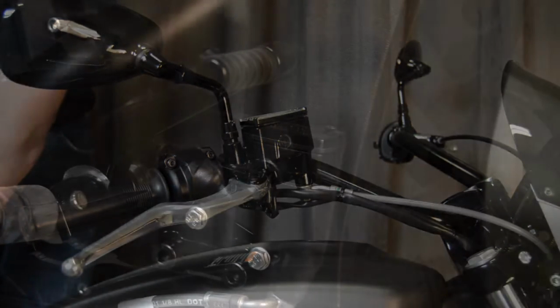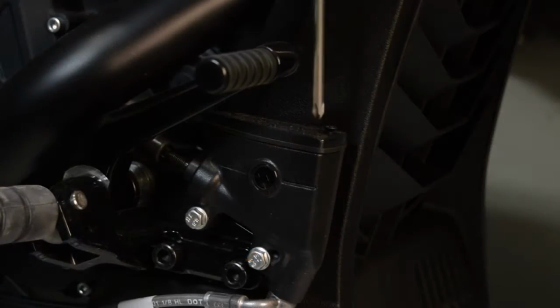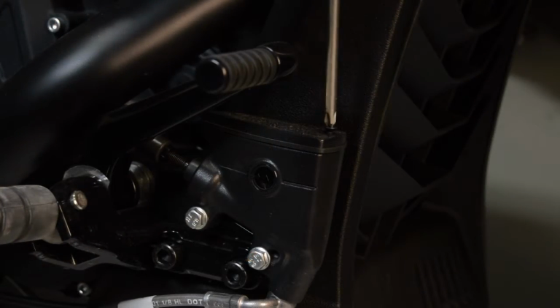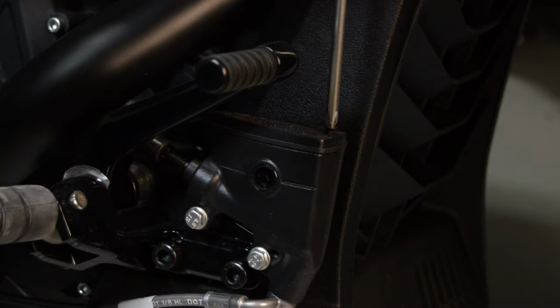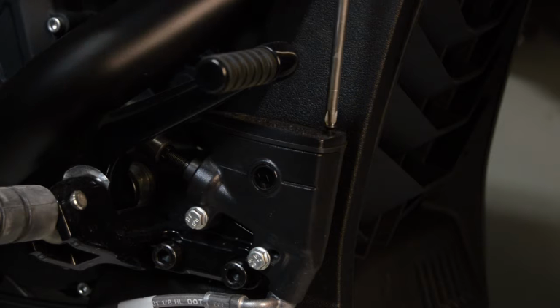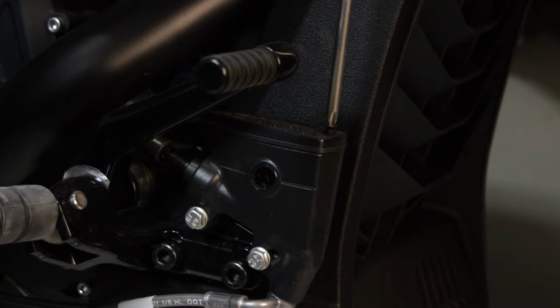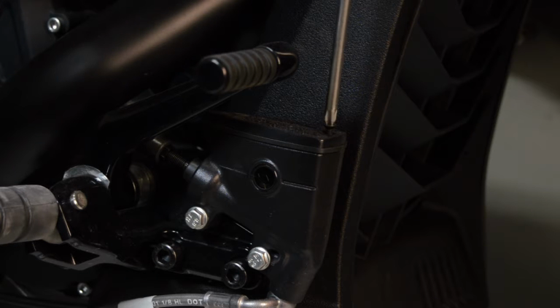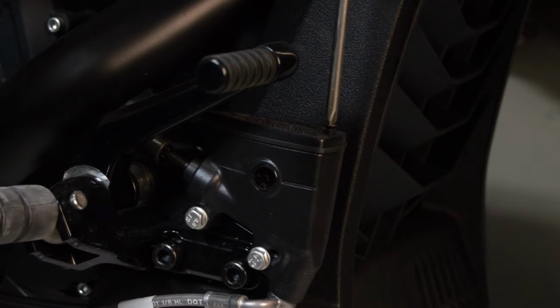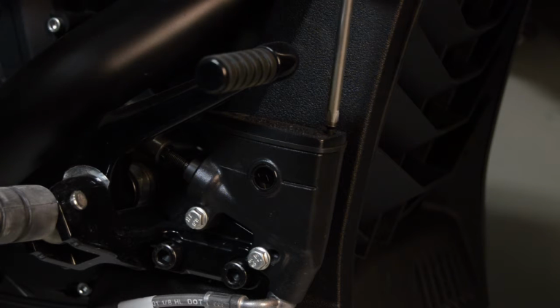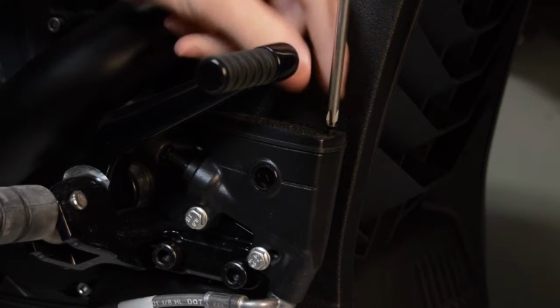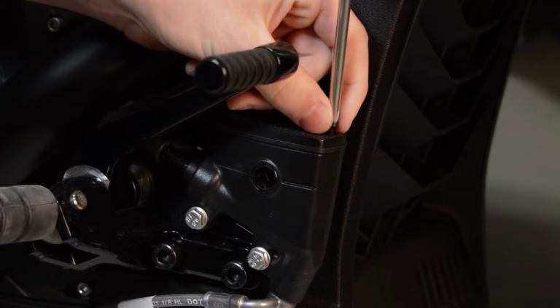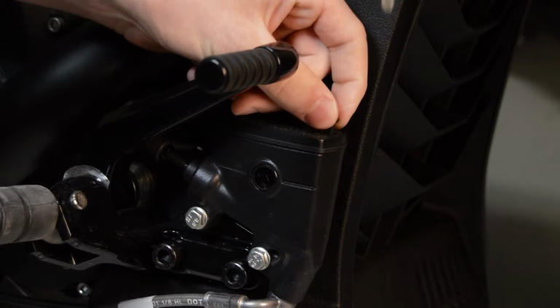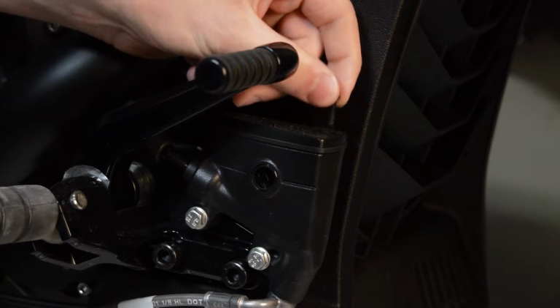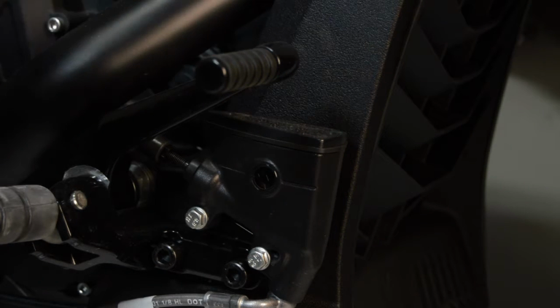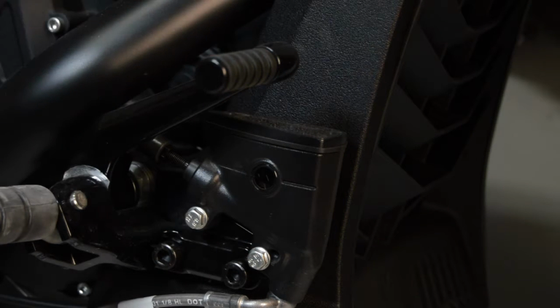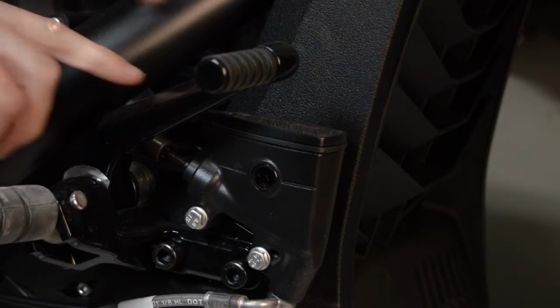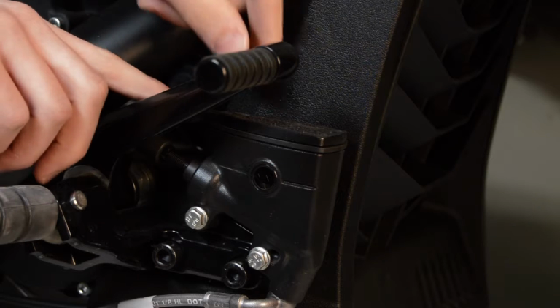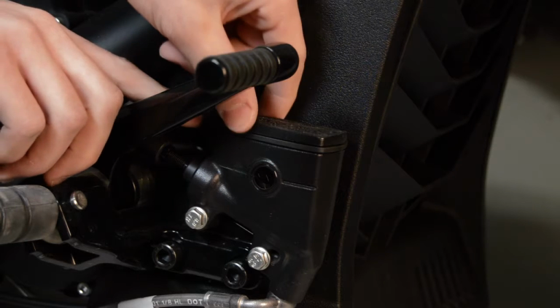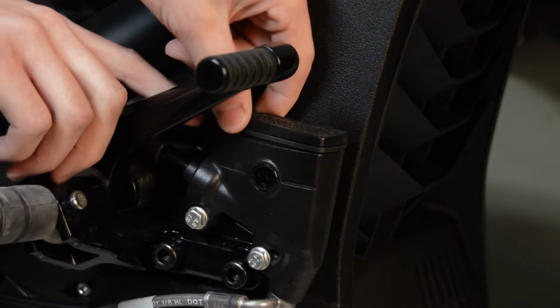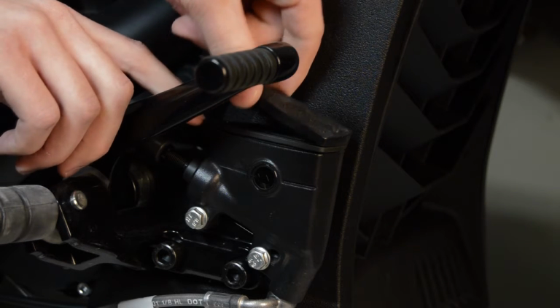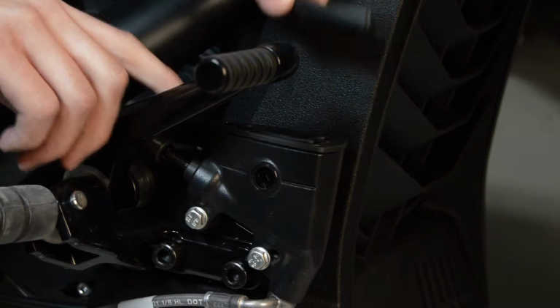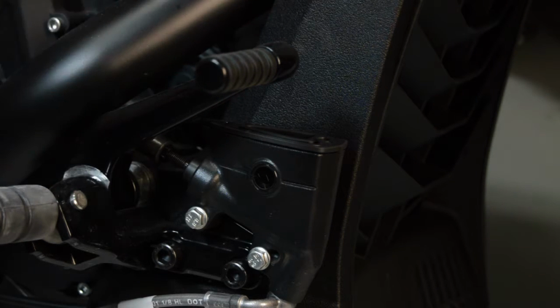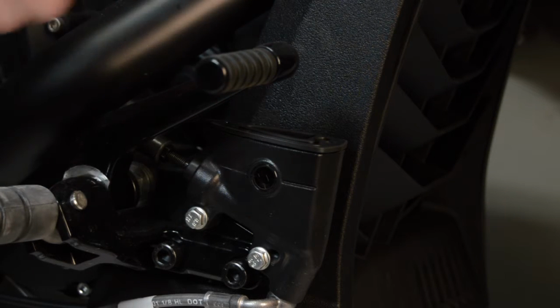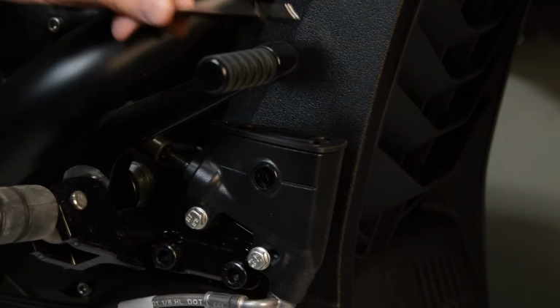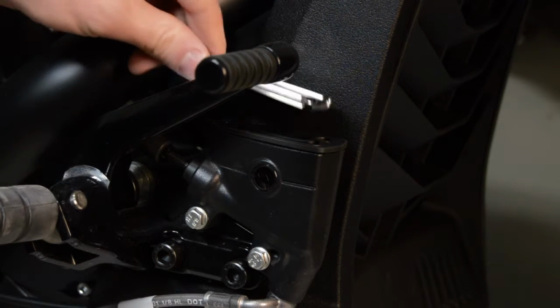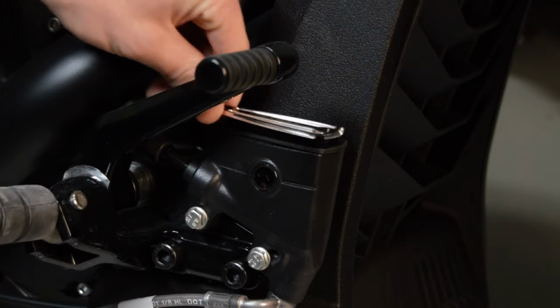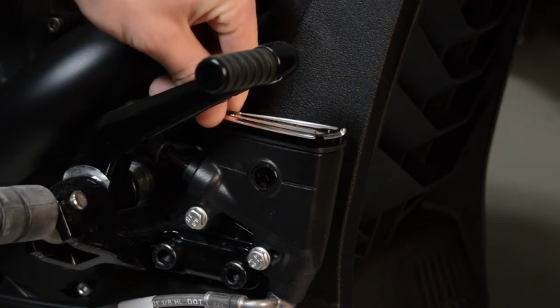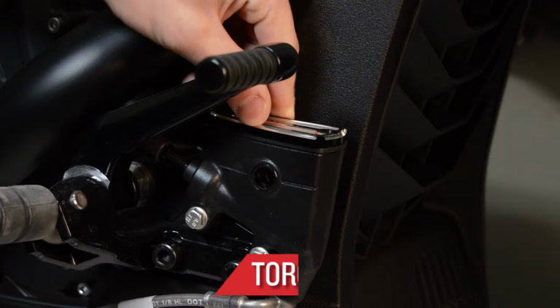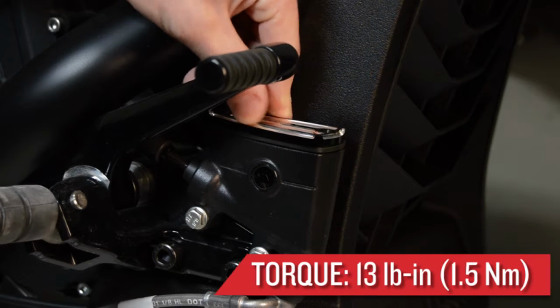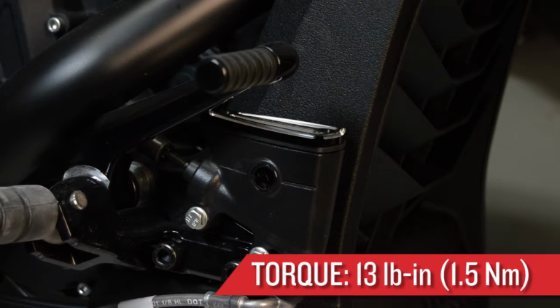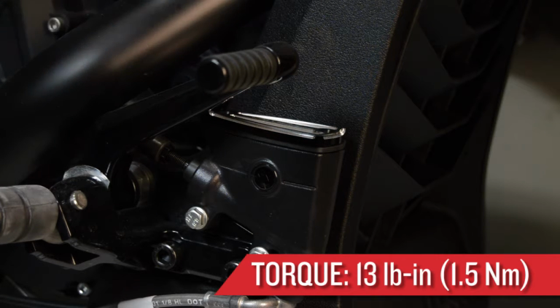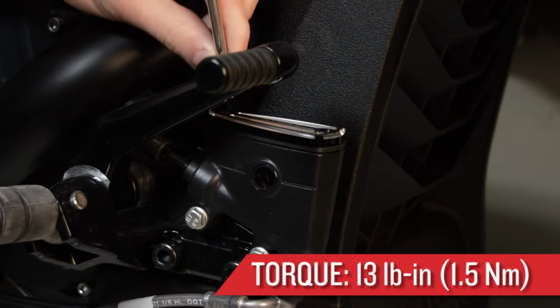With the front cover now installed, repeat the same procedure for the rear master cylinder cover. Remove the fasteners using a Phillips screwdriver, retain the rubber grommet from the stock cover onto the accessory cover, and then reinstall the fasteners and torque to specification.